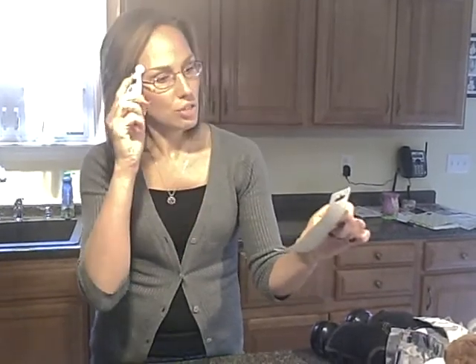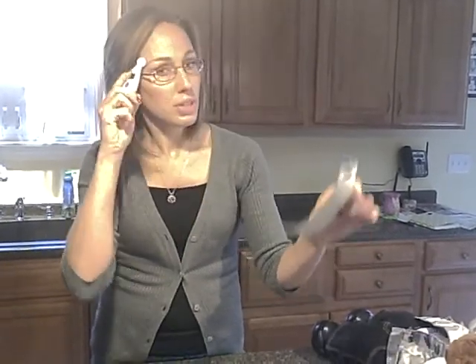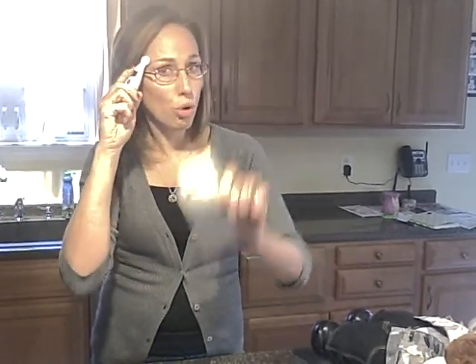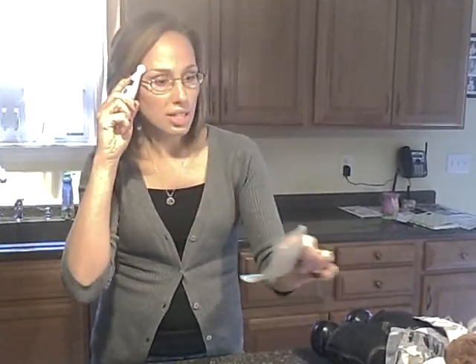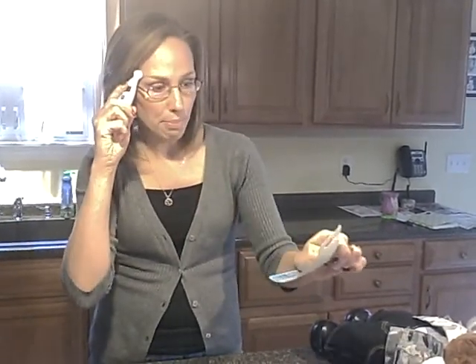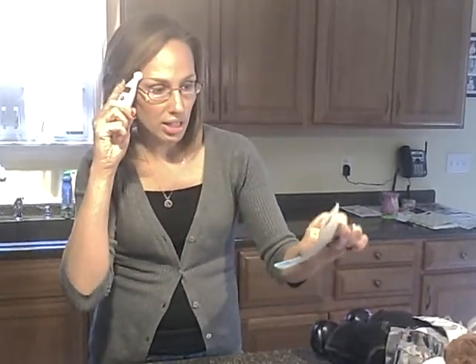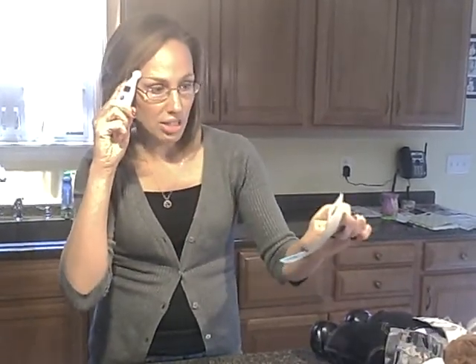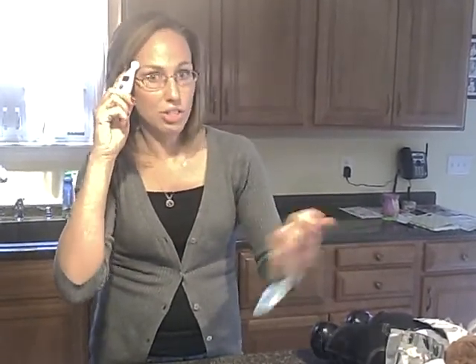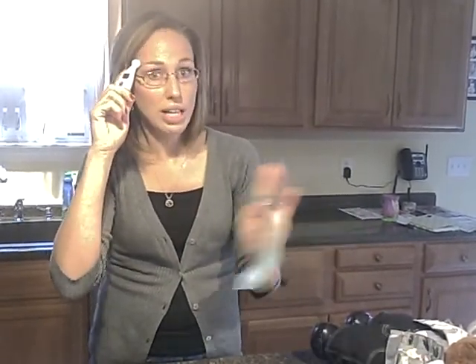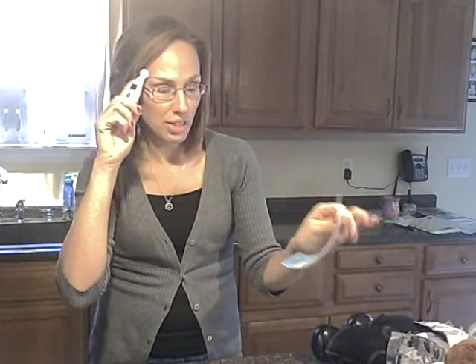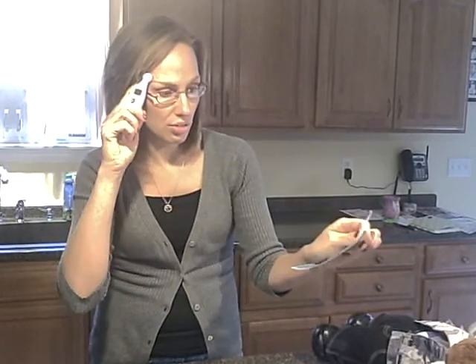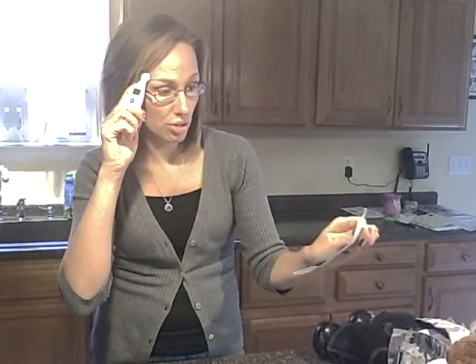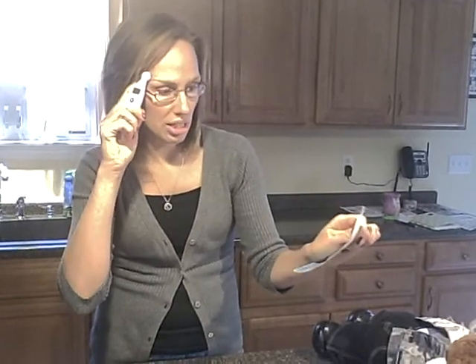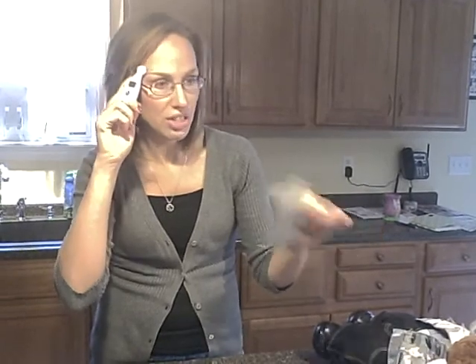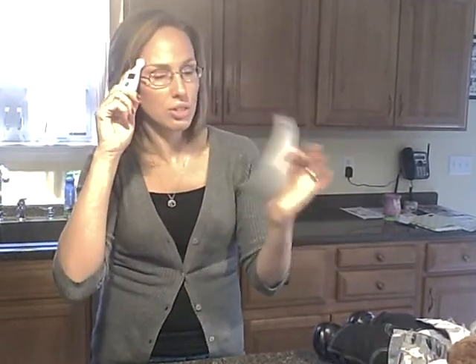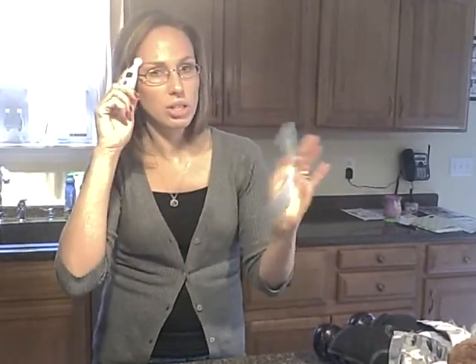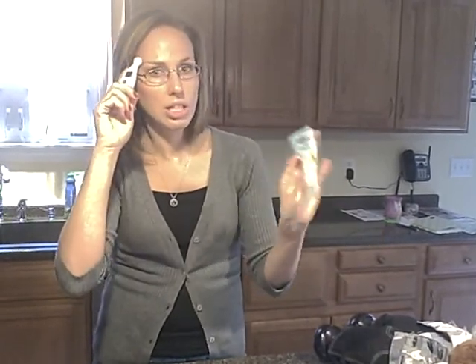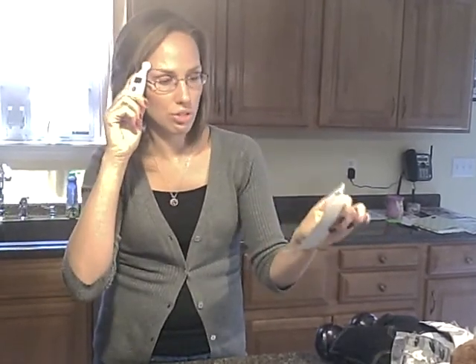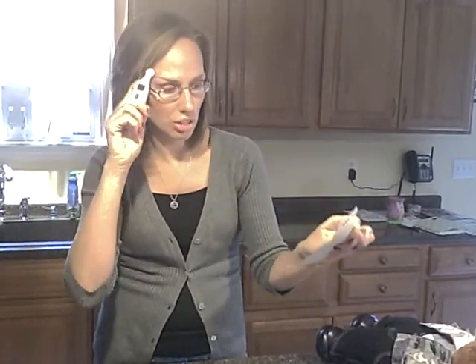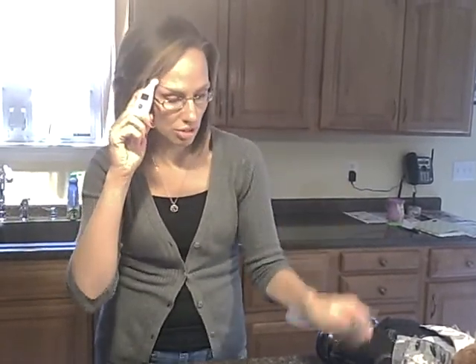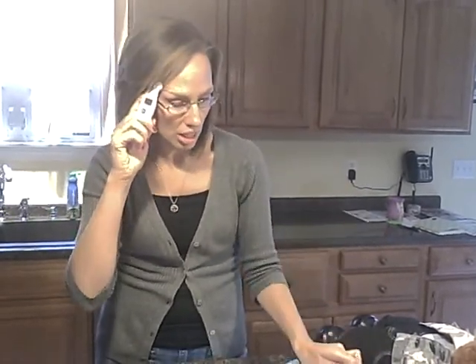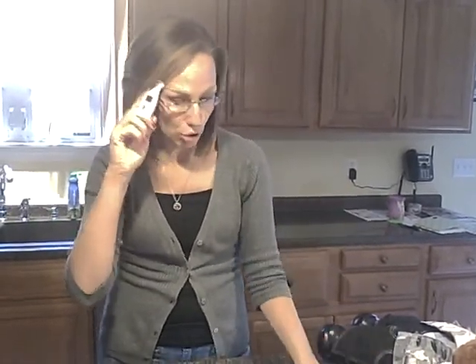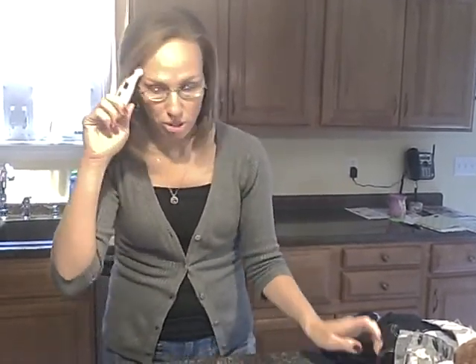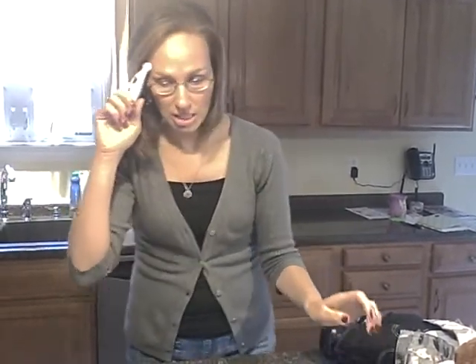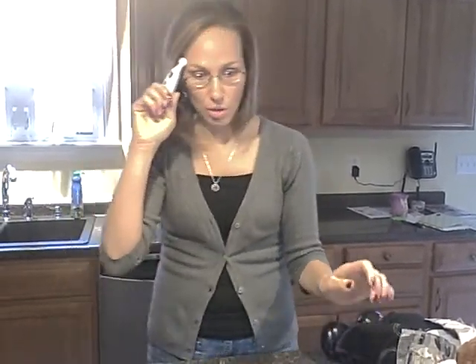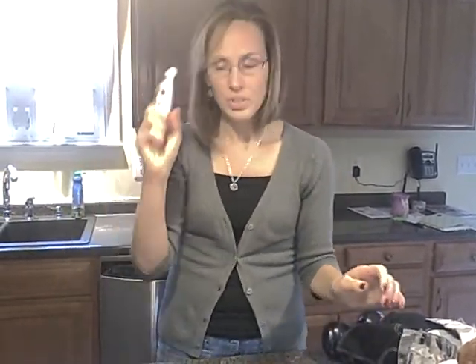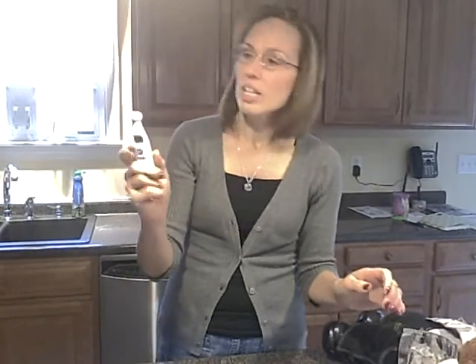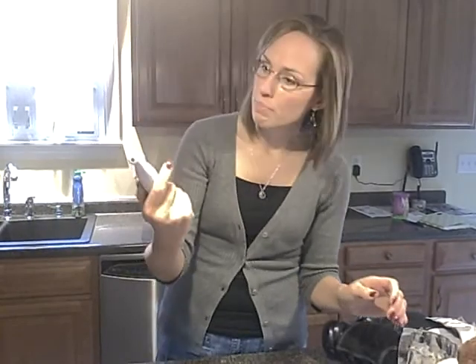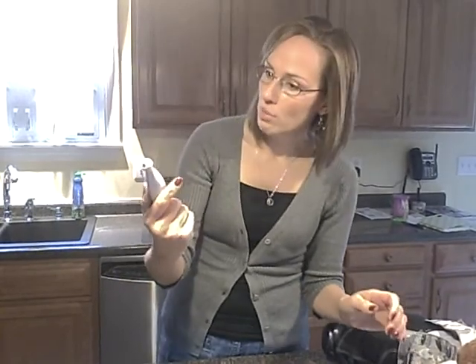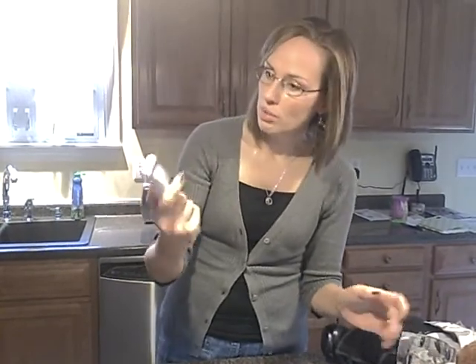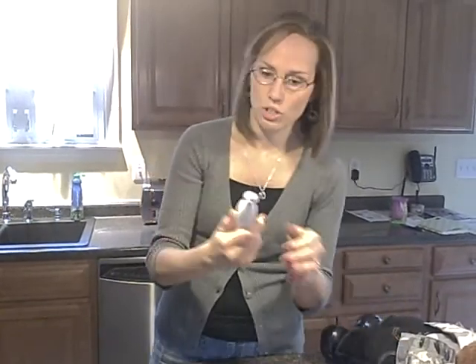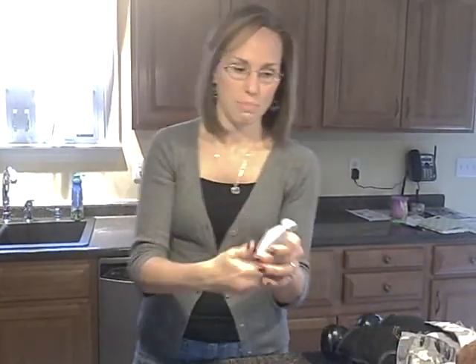You simply hold it to the temple and it reads the temperature. It's non-invasive, which is great — even under the tongue, kids of a certain age just don't appreciate that at all. Then it beeps once when it has your temperature.